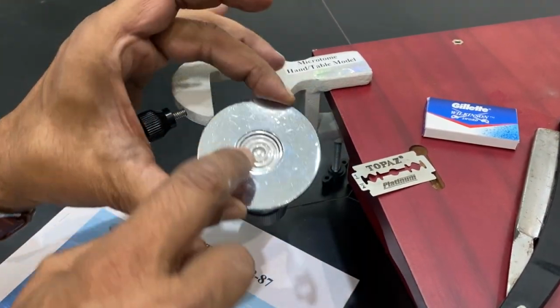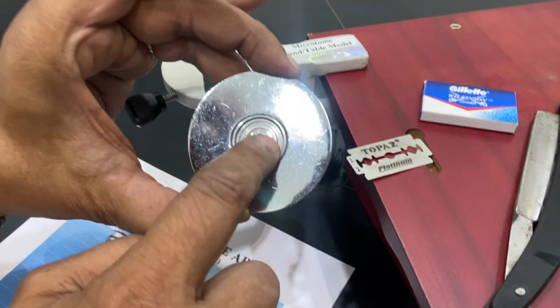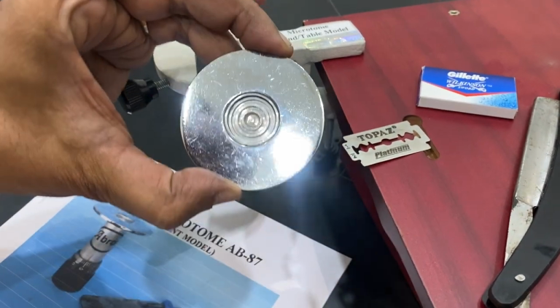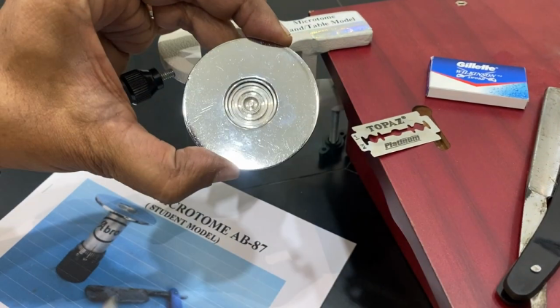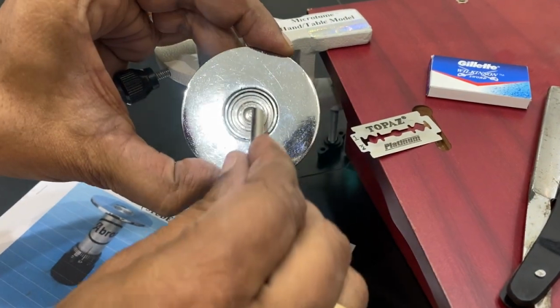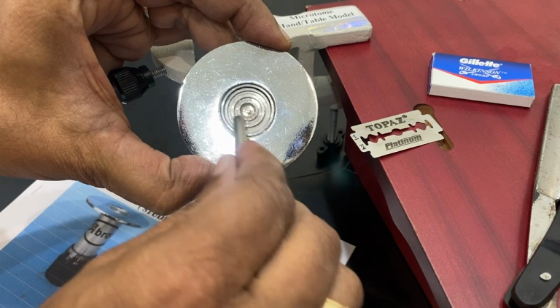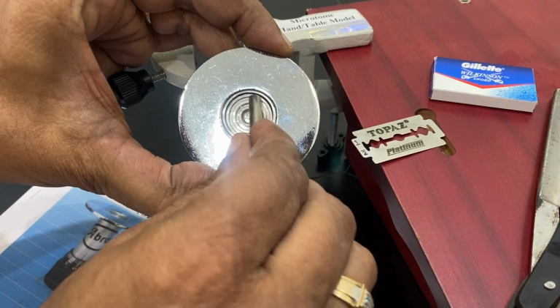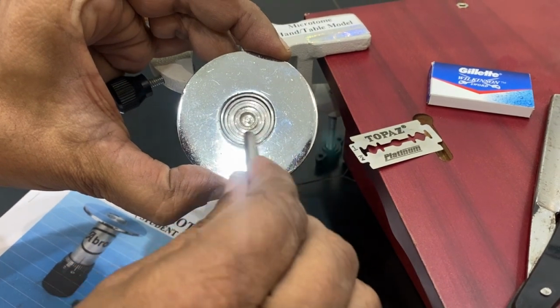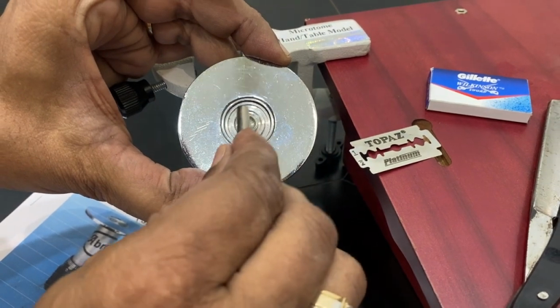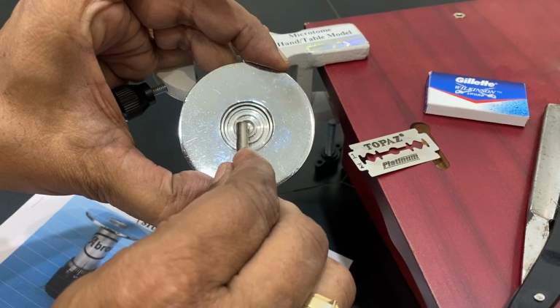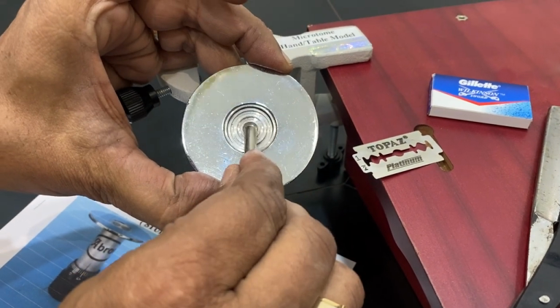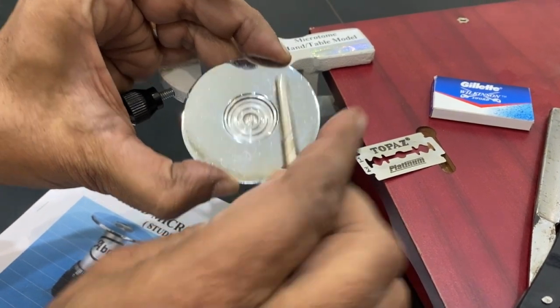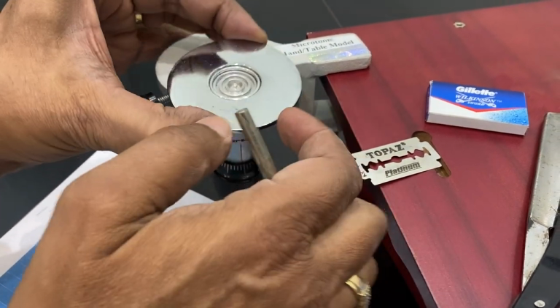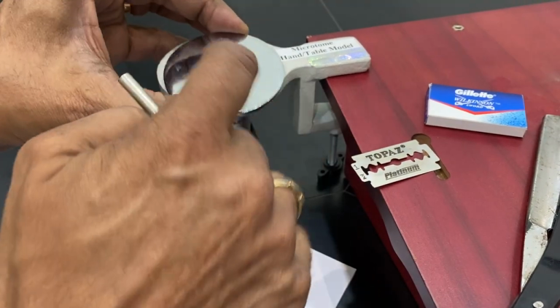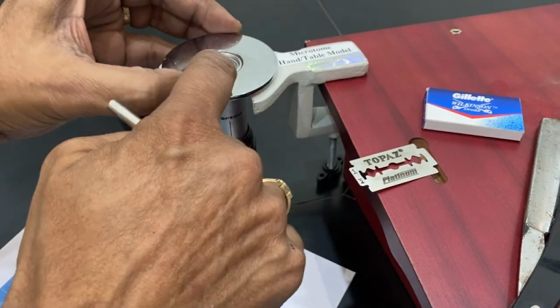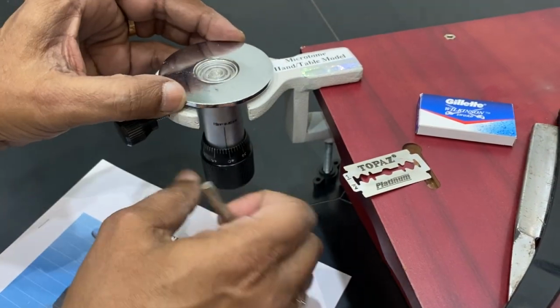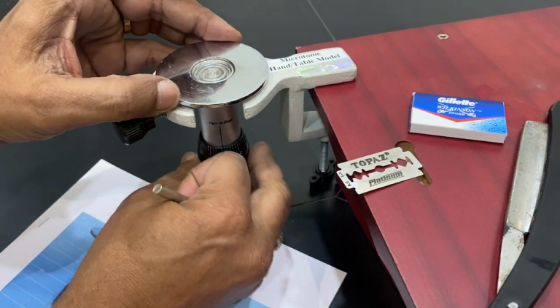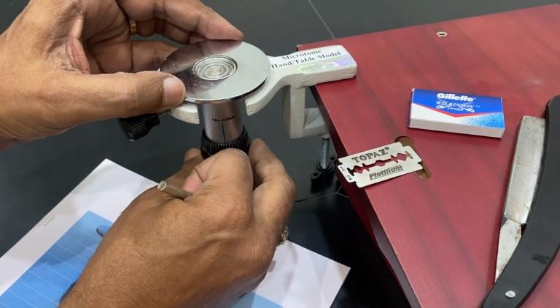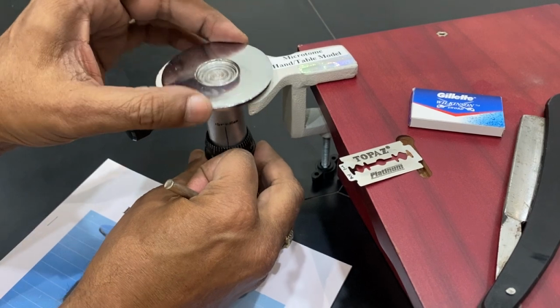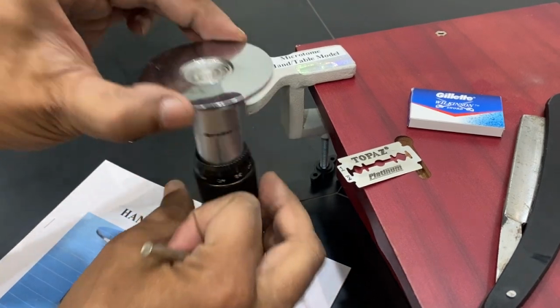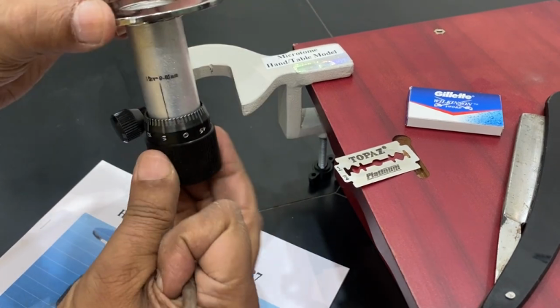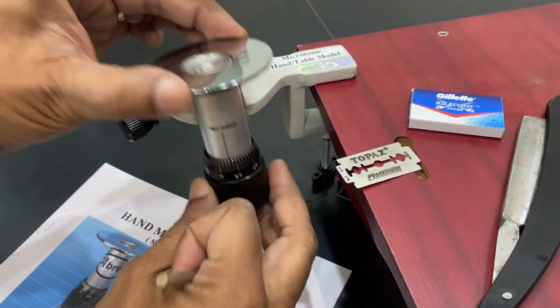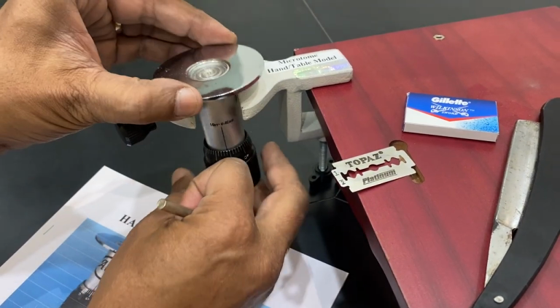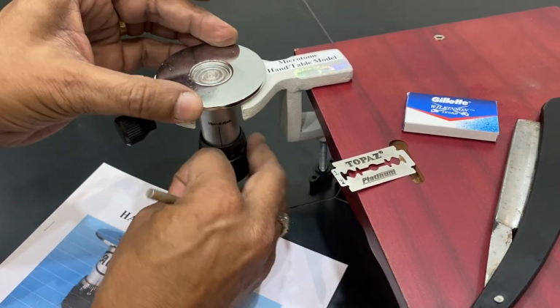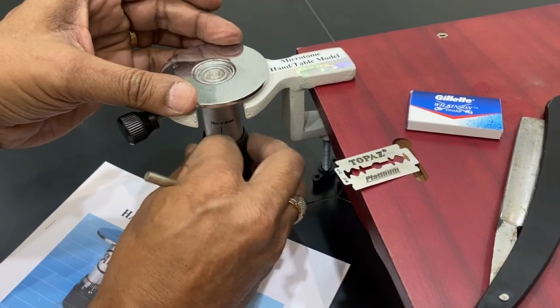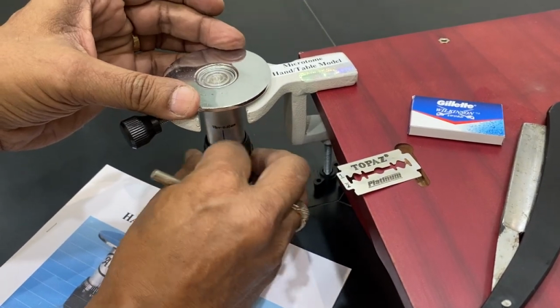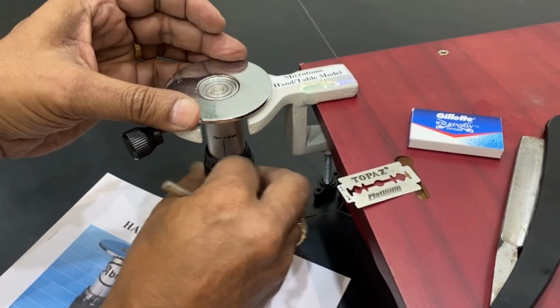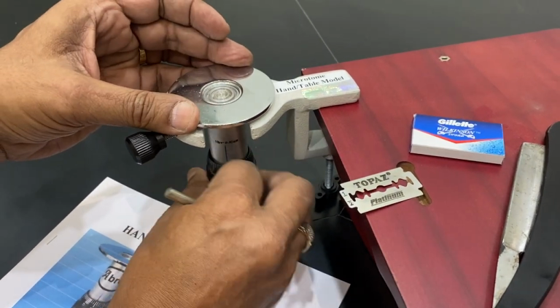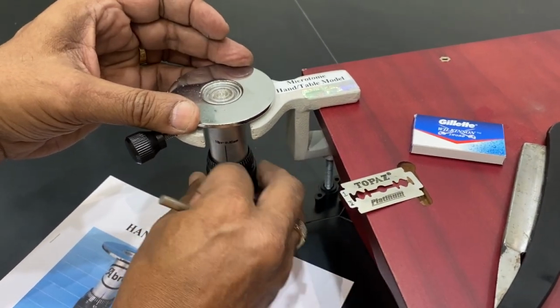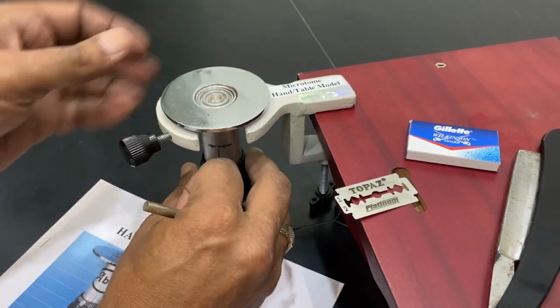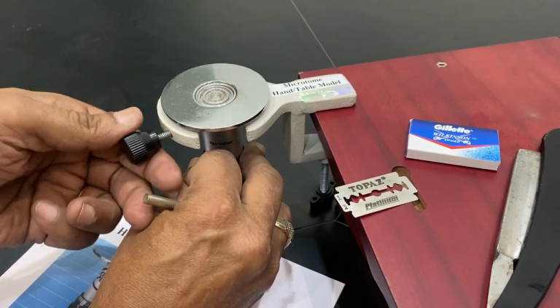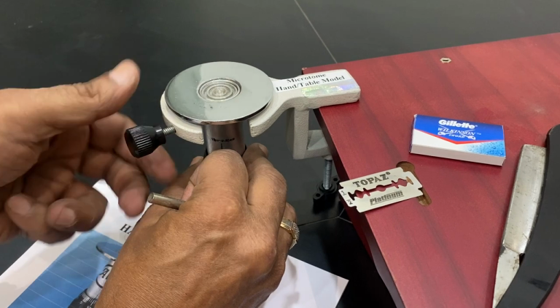See, these lines and circles are there. Put molten wax and put the sample block here. Then you can adjust it if you want to cut the sample.